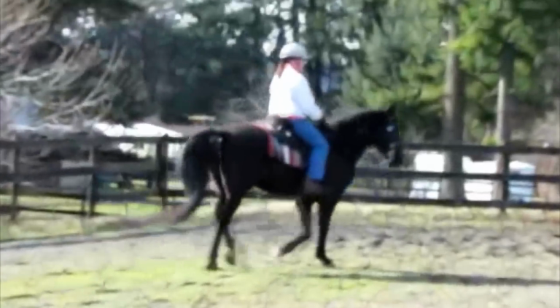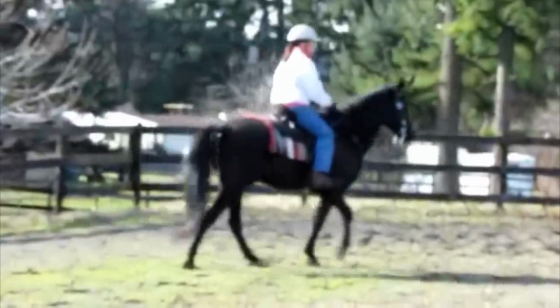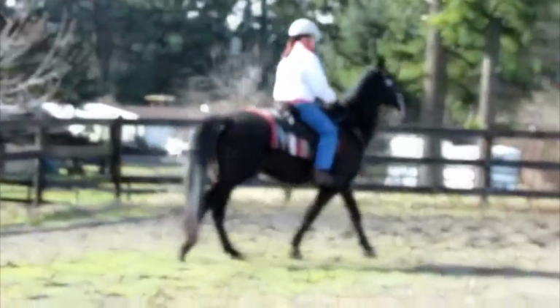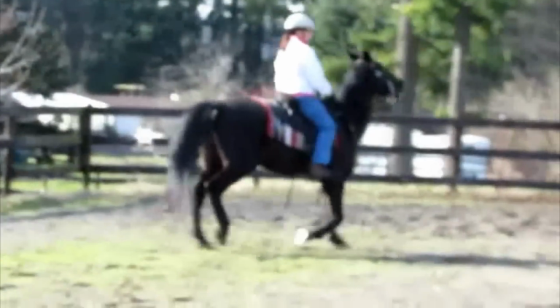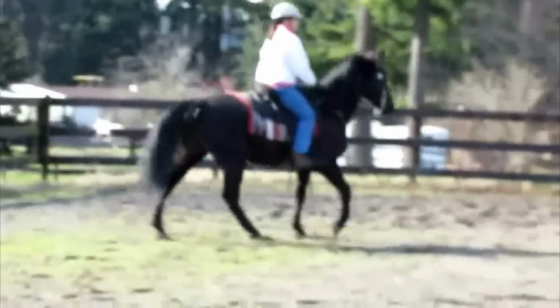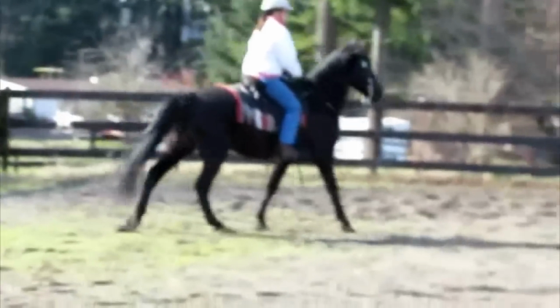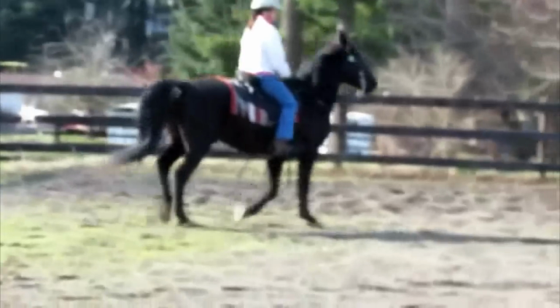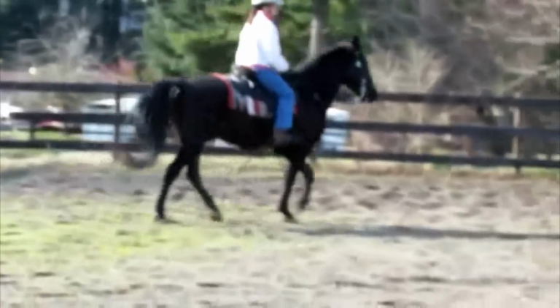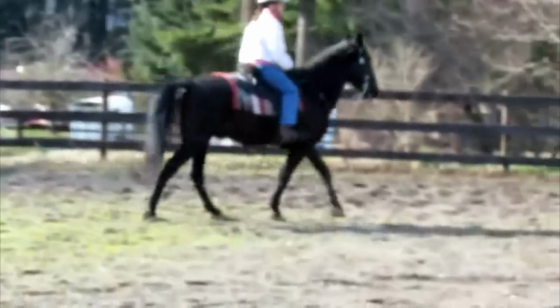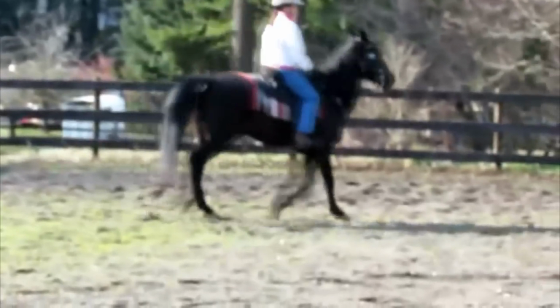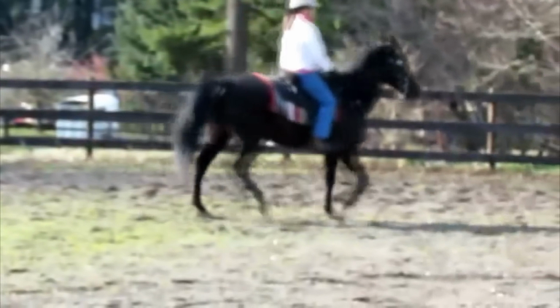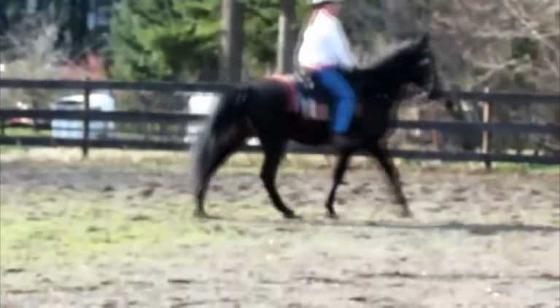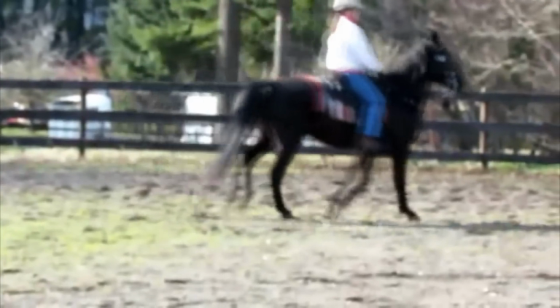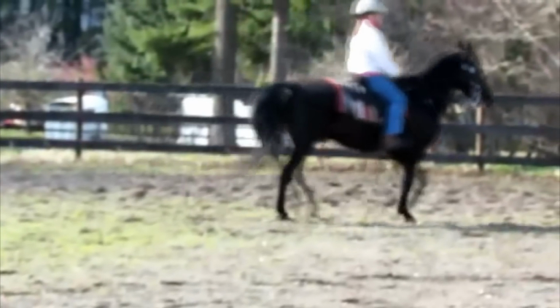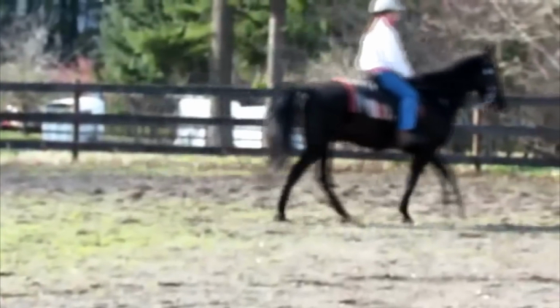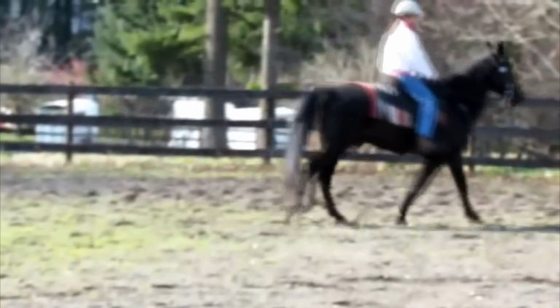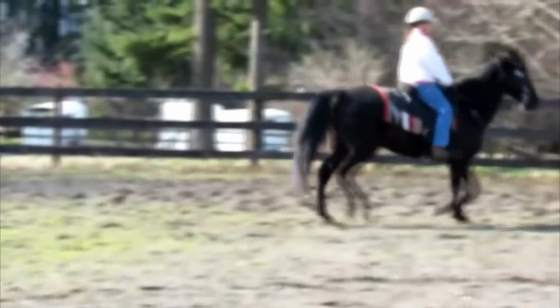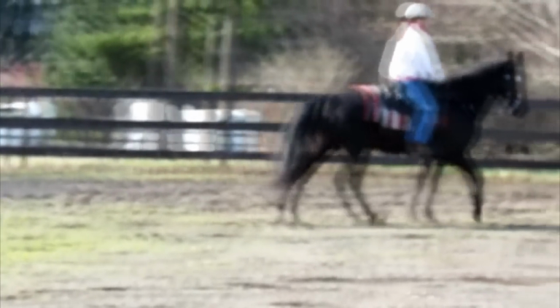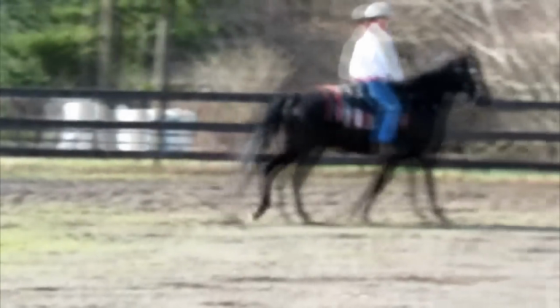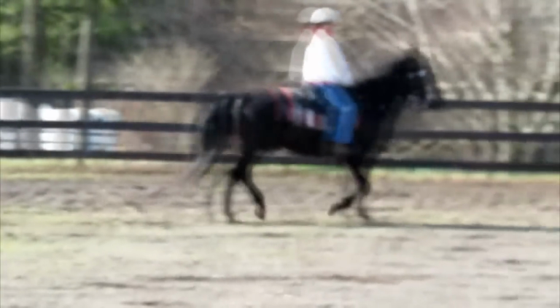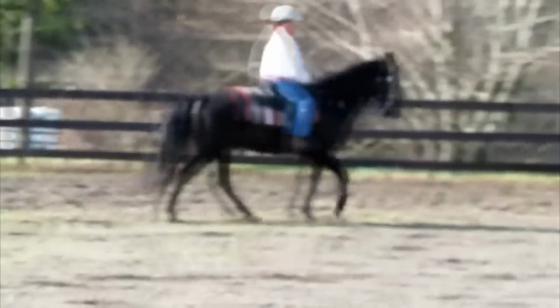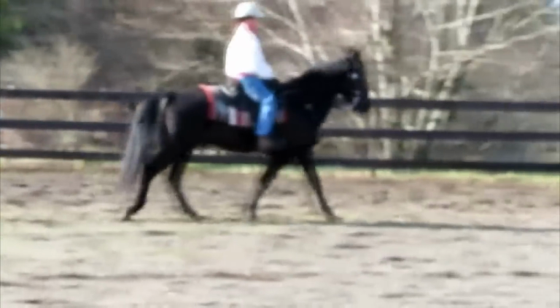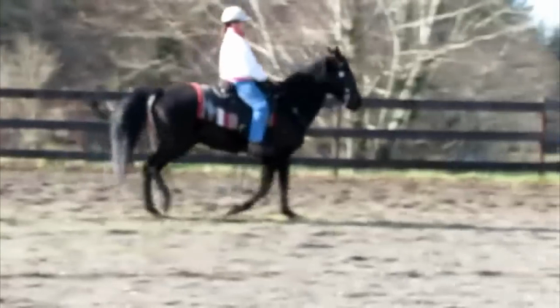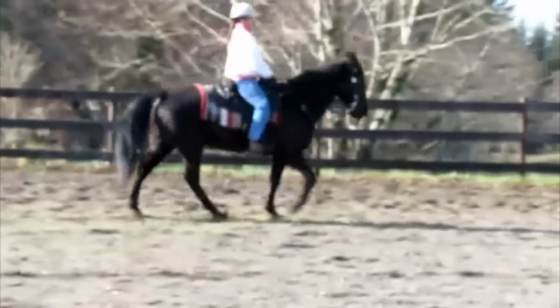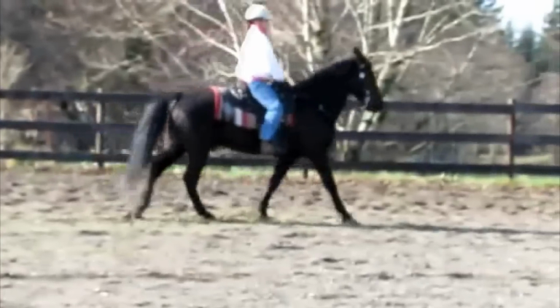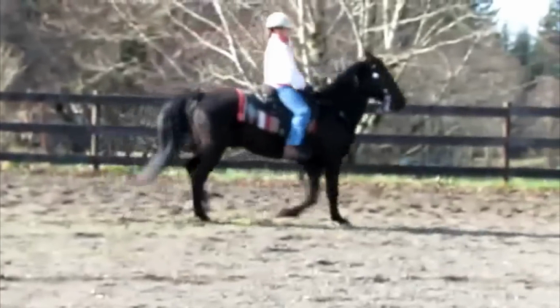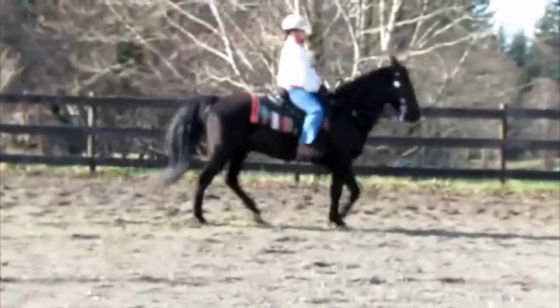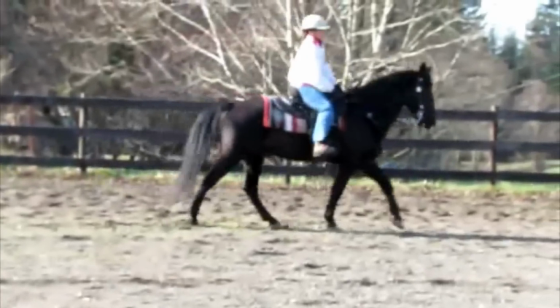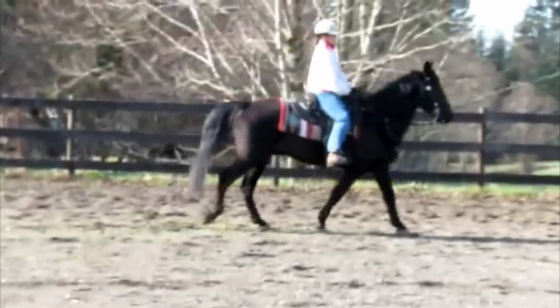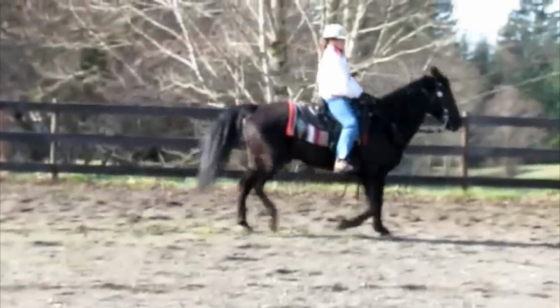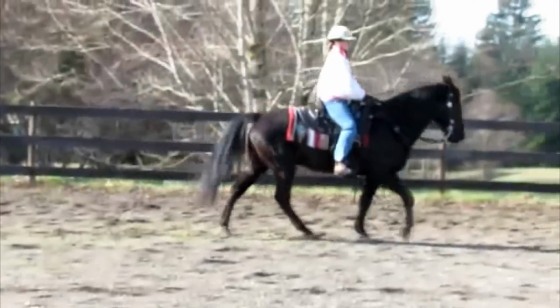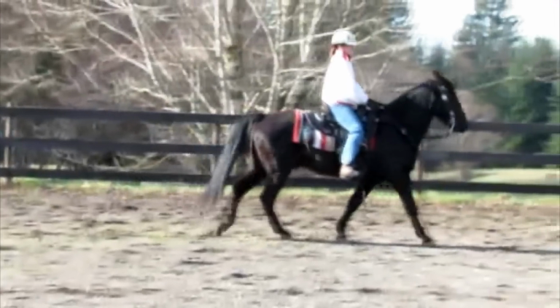You want a true 1-2-3-4 walk, not a lateral paired movement that just encourages the horse to build the muscles that set him up to pace and stepping pace, which is not smooth.